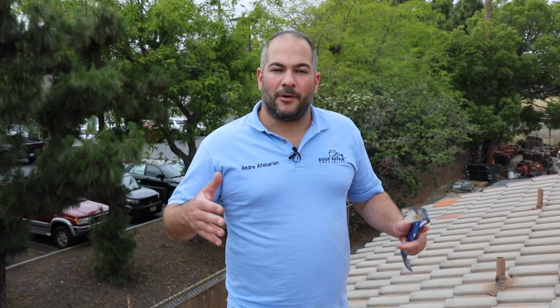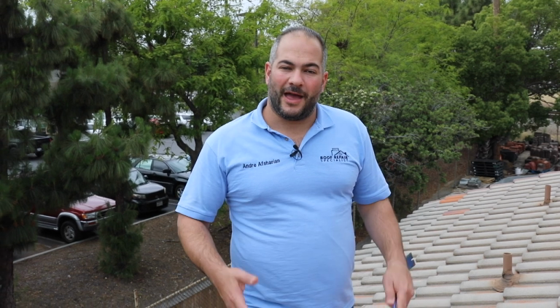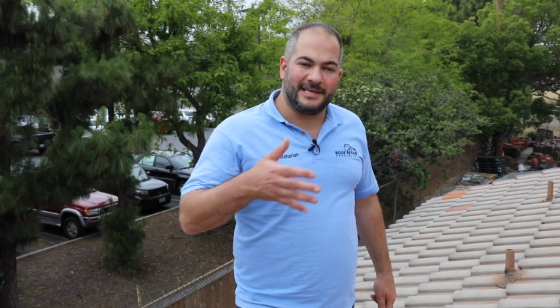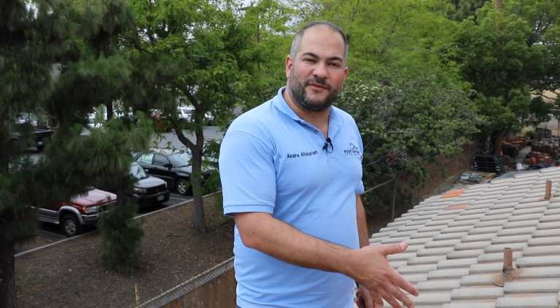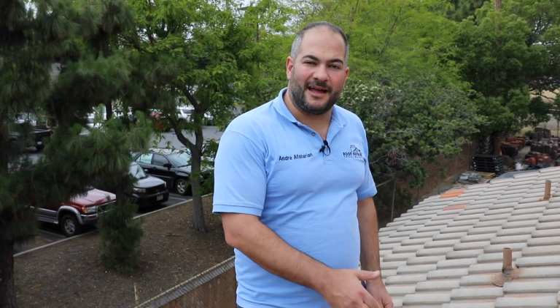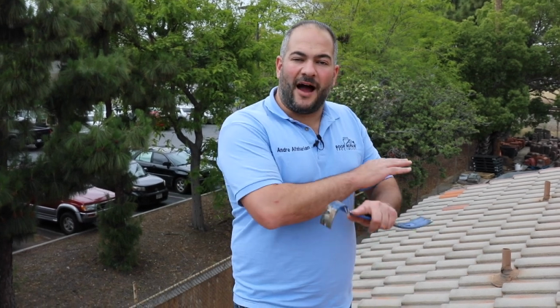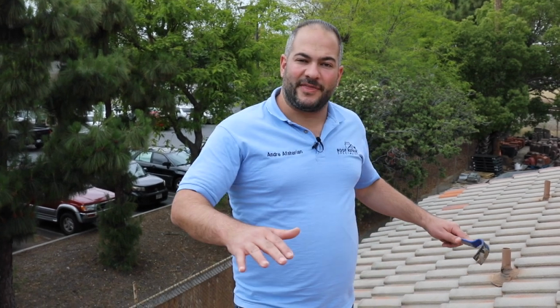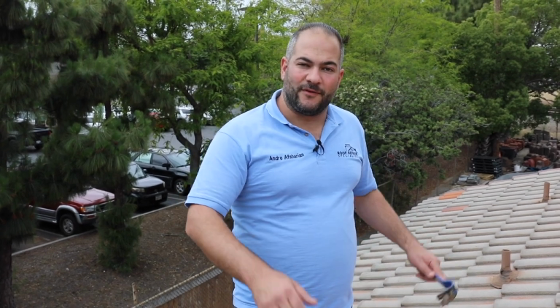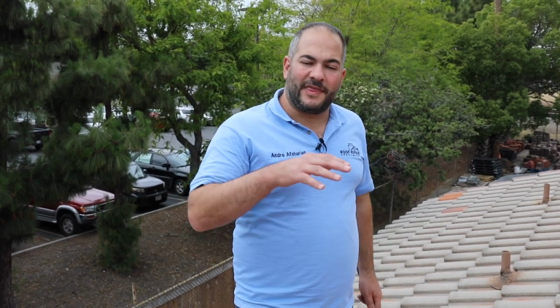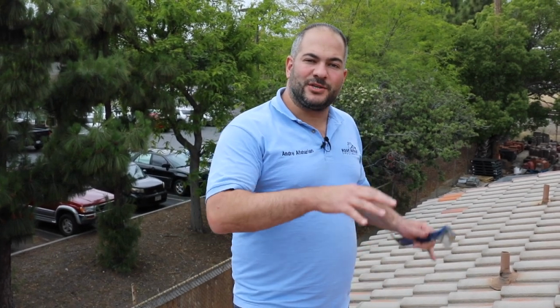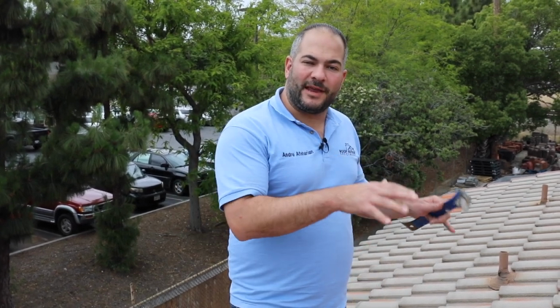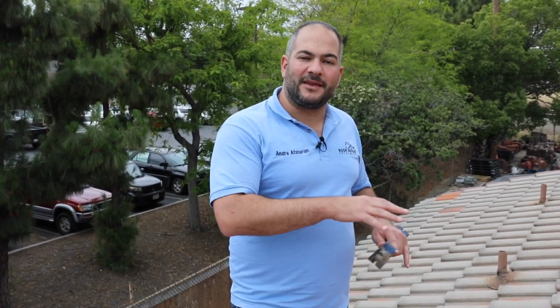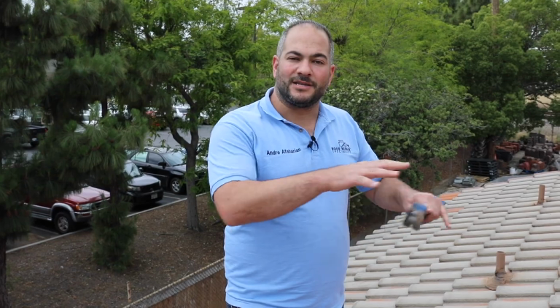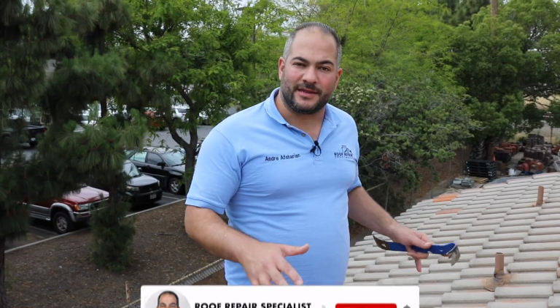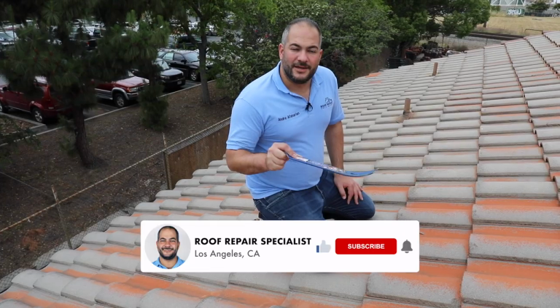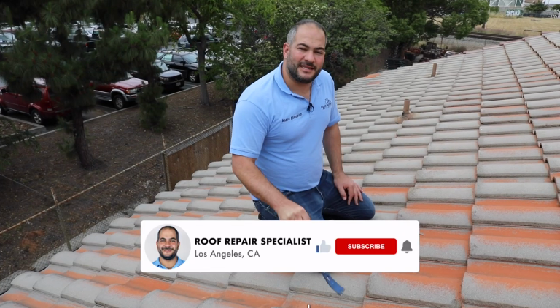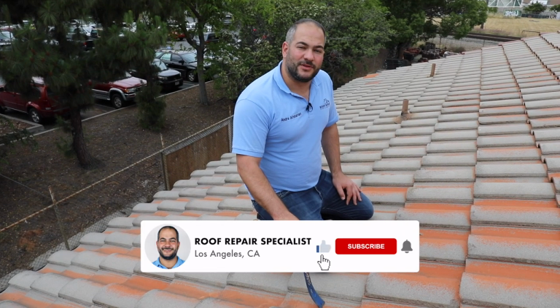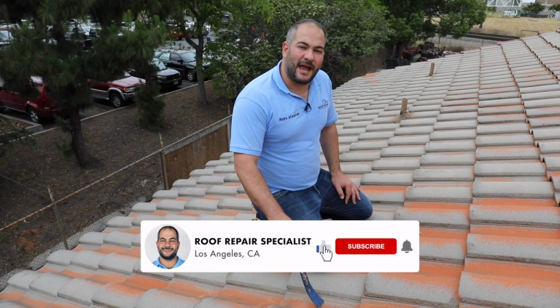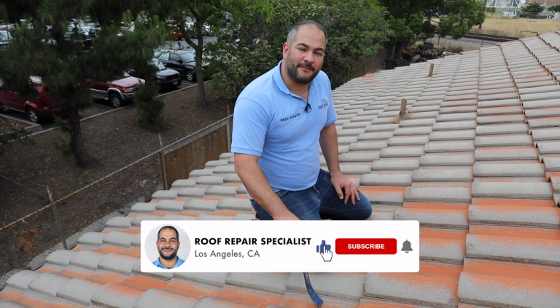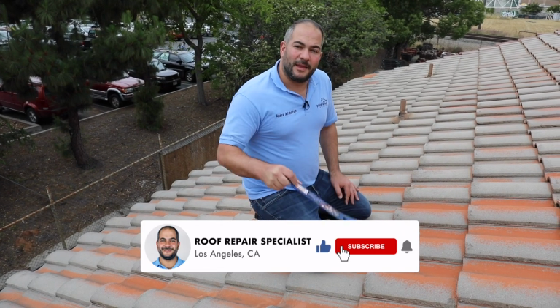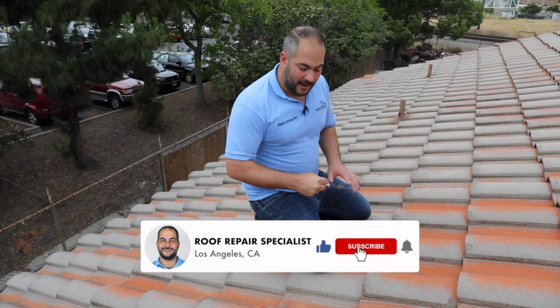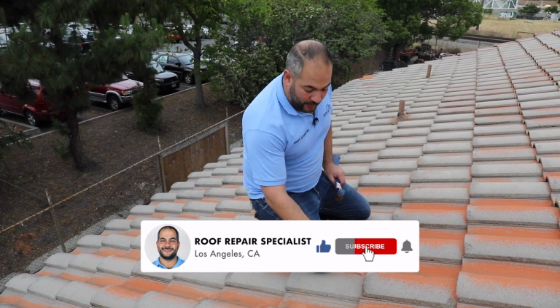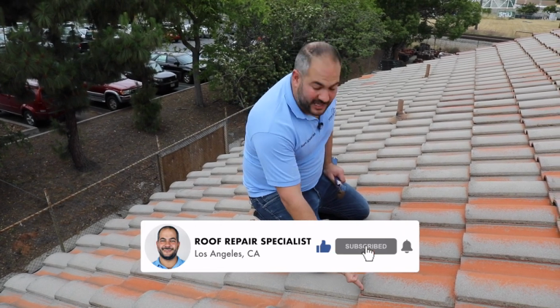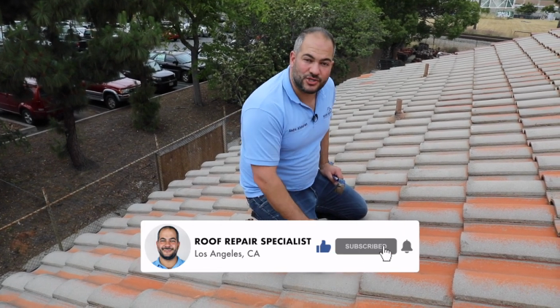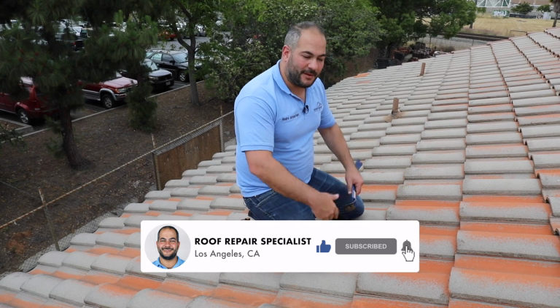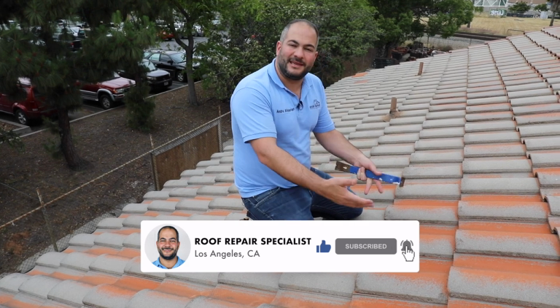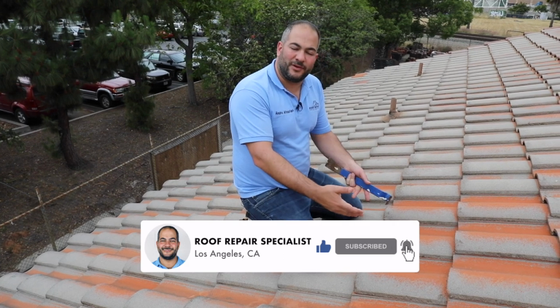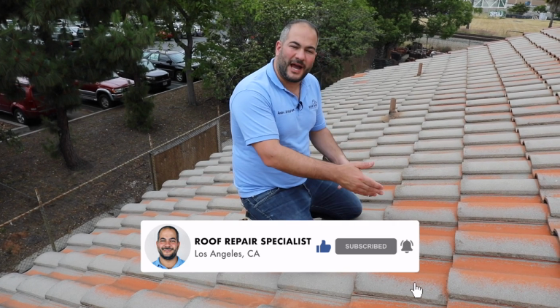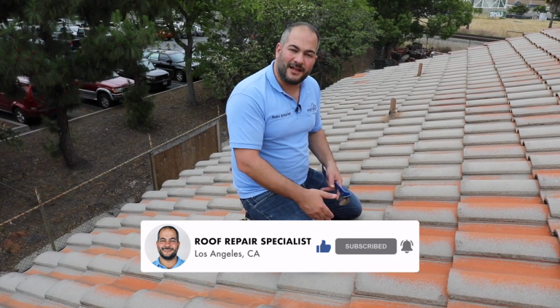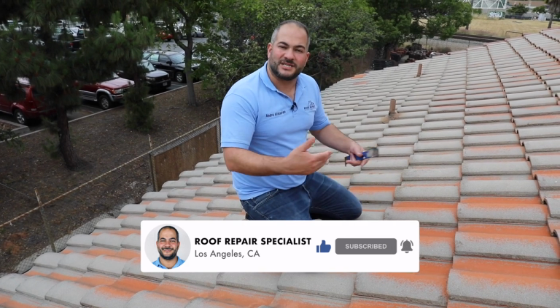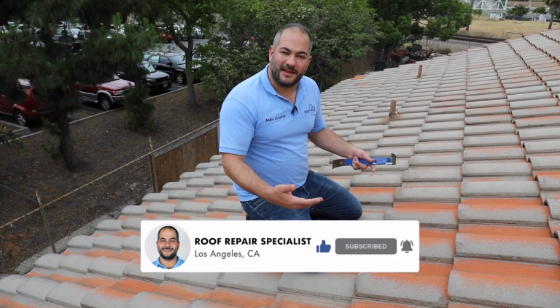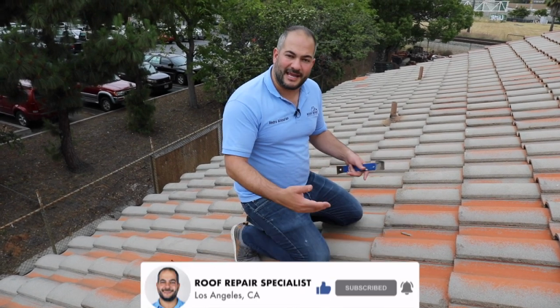I want to show you how to easily remove a tile off the field of the roof without damaging or breaking any other tiles around it. You're going to need to do this from time to time depending on whether the tile is chipped. You might need to replace a cracked tile or something along those lines.